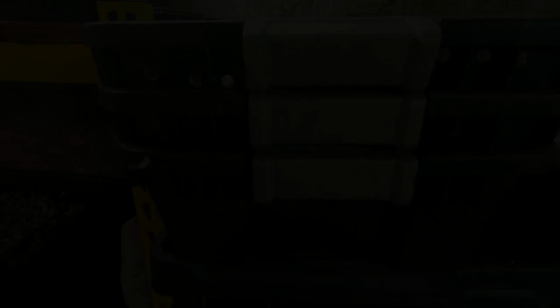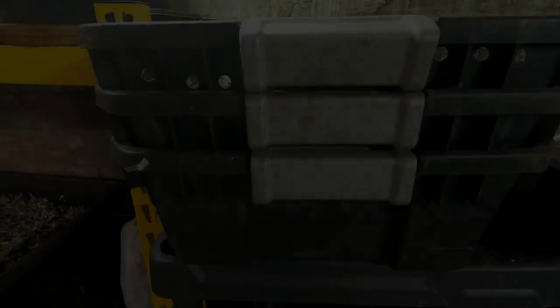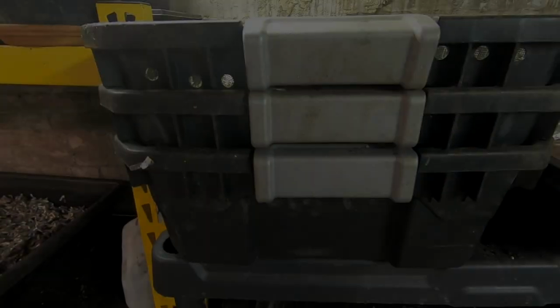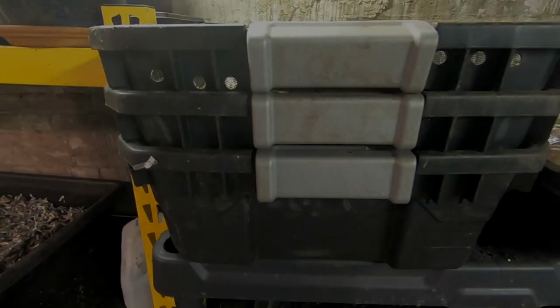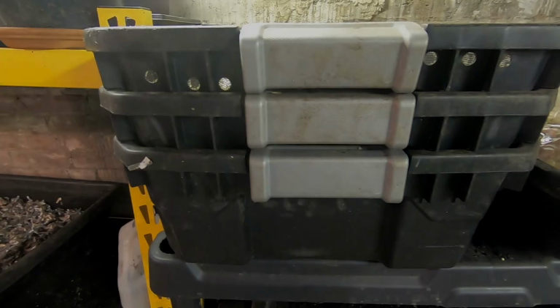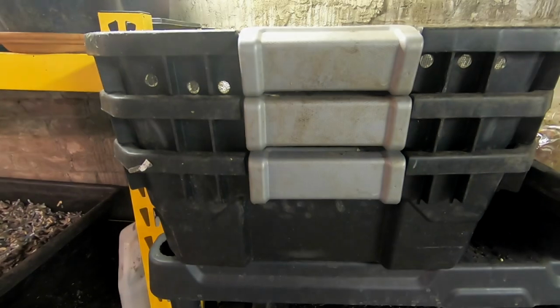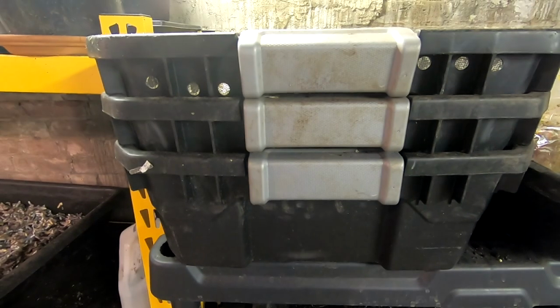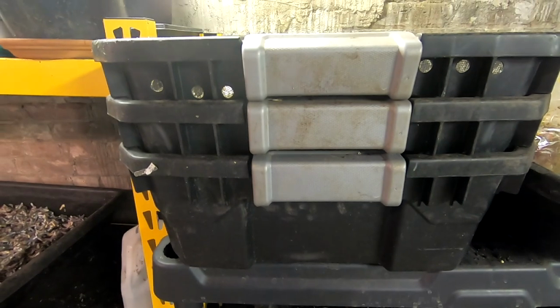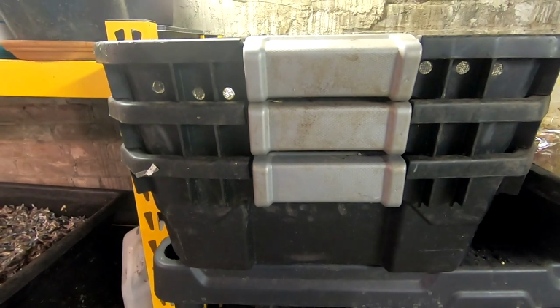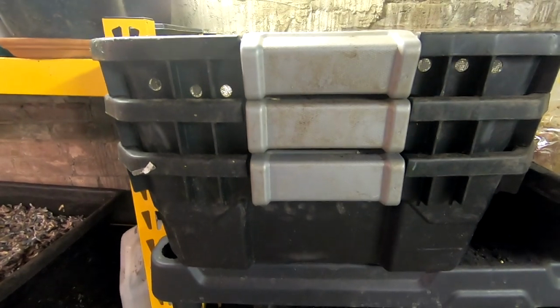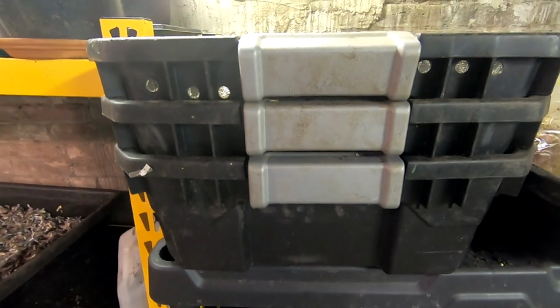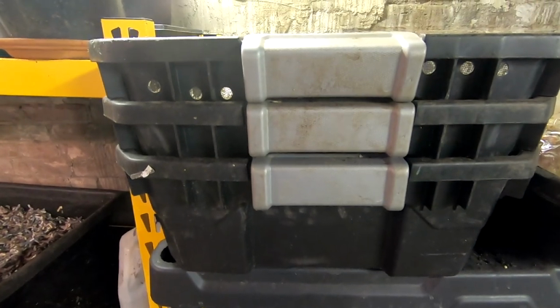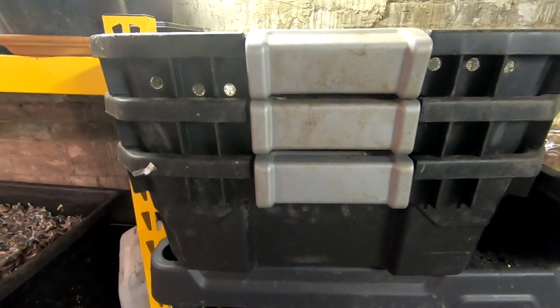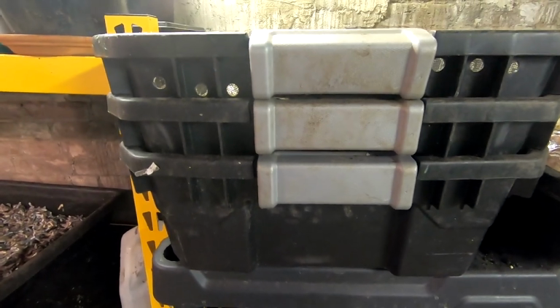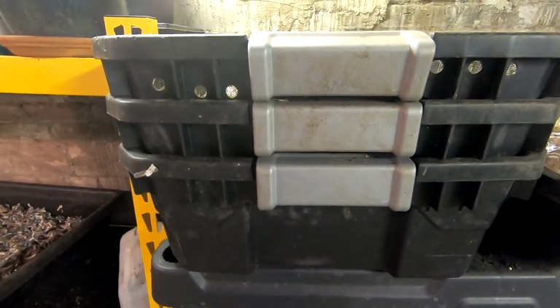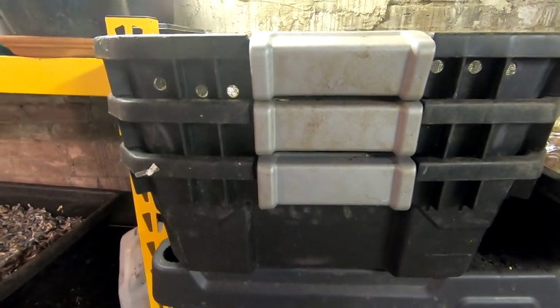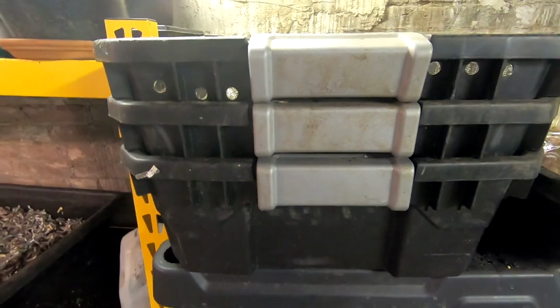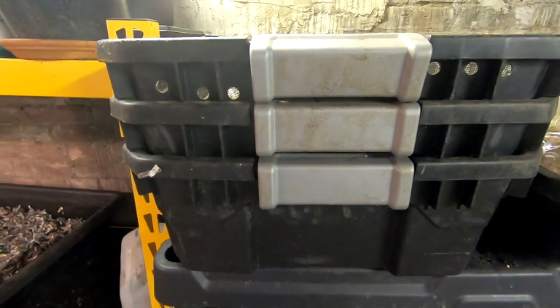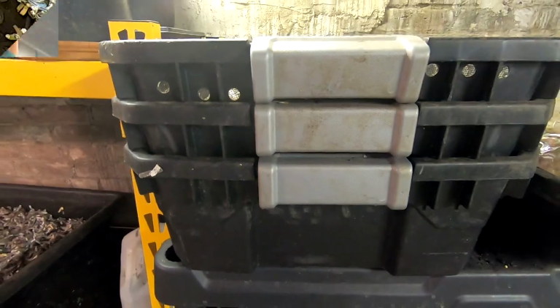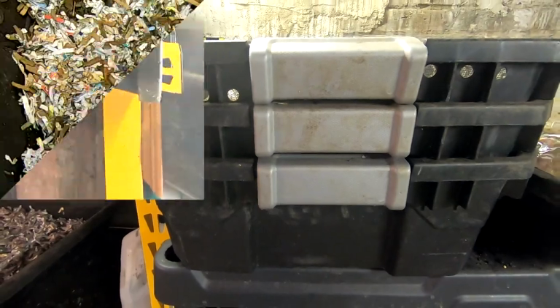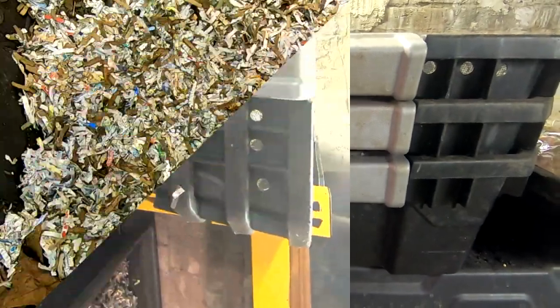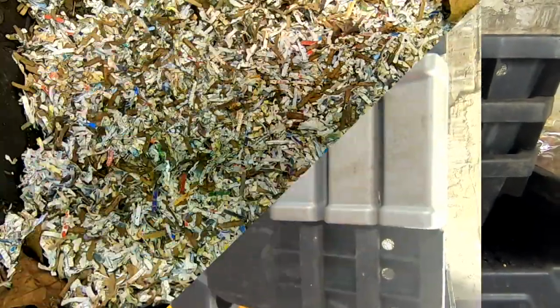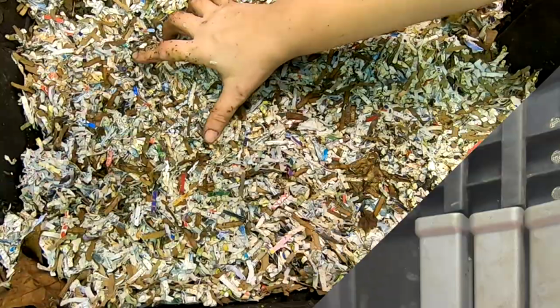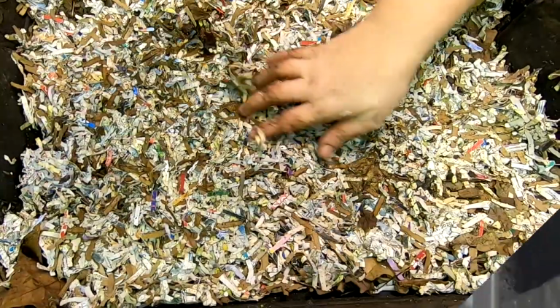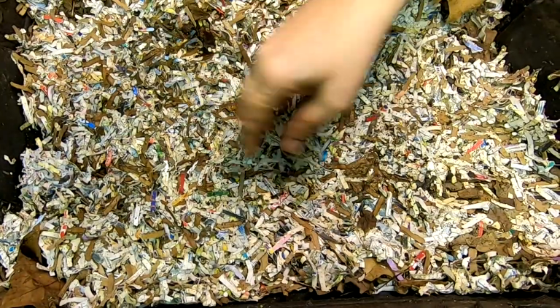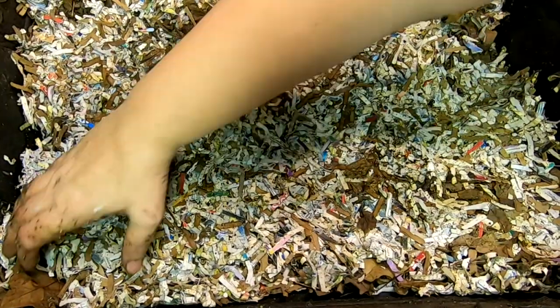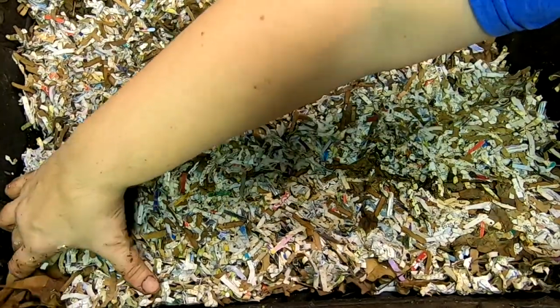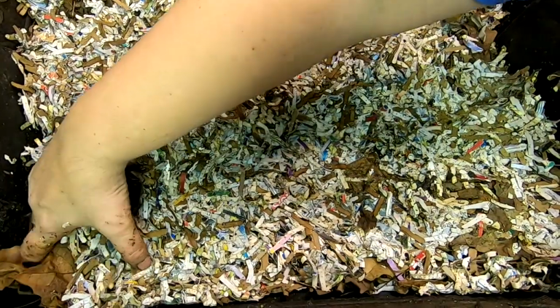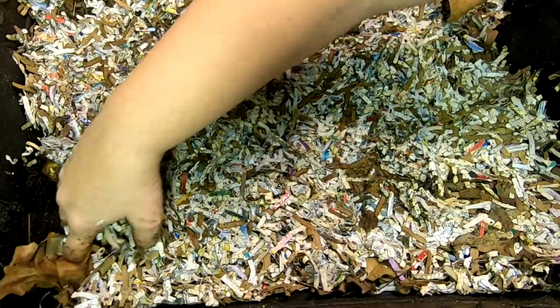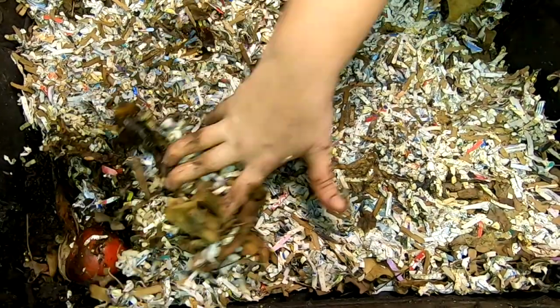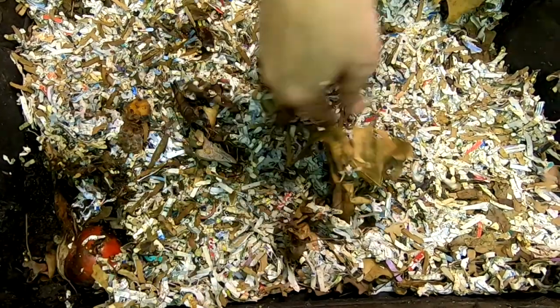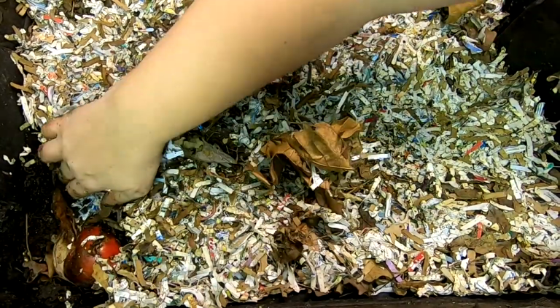Hey guys, it's Ann over at Plant Obsessed and today we're going to take a look in on the stacked DIY bin. Let's take a look and see what this bin is doing.